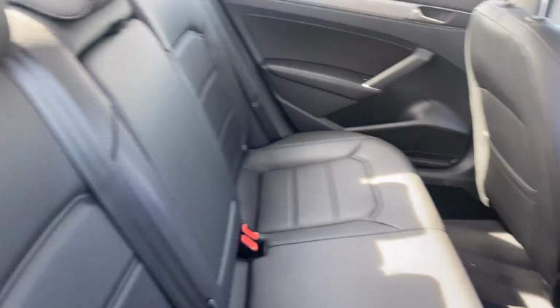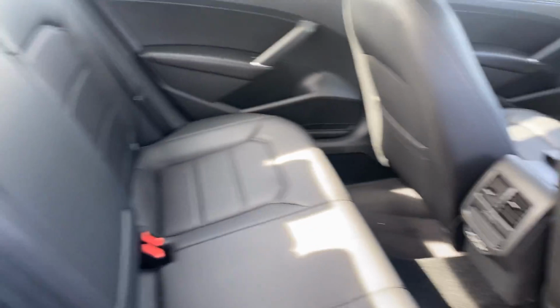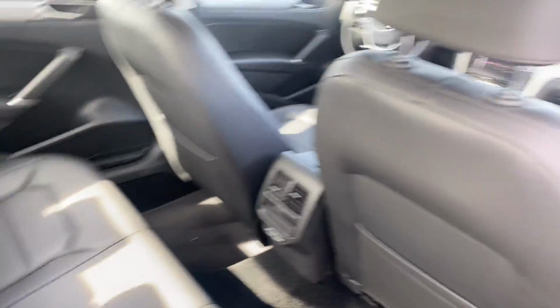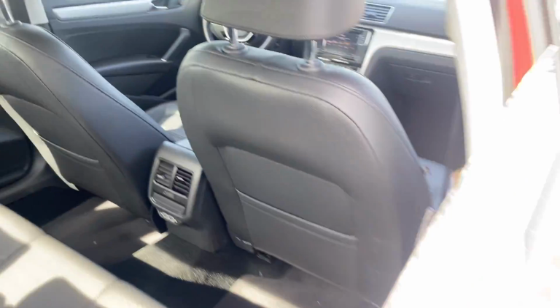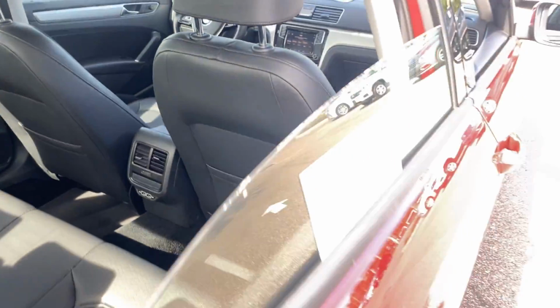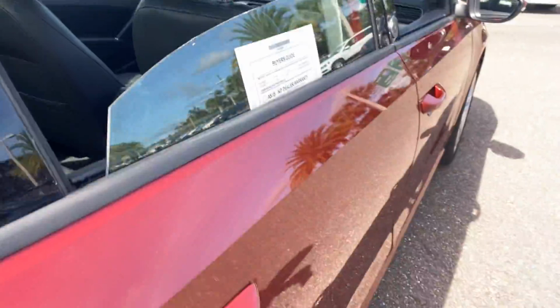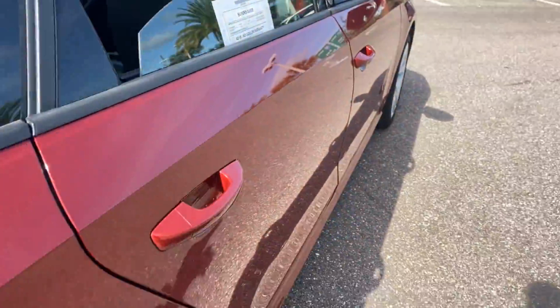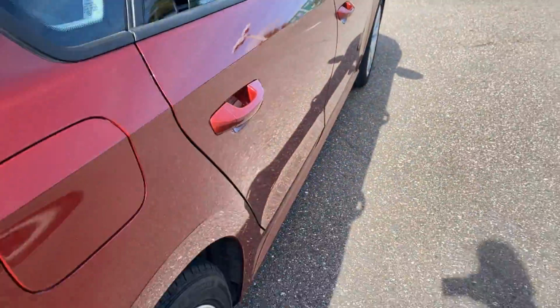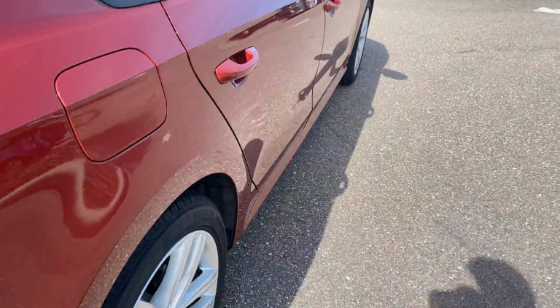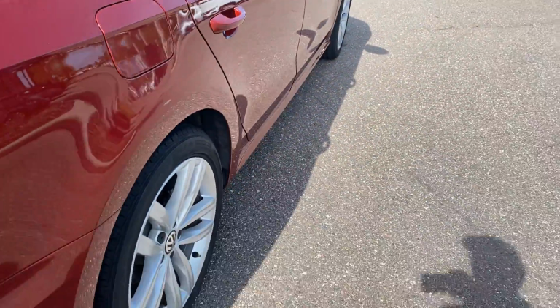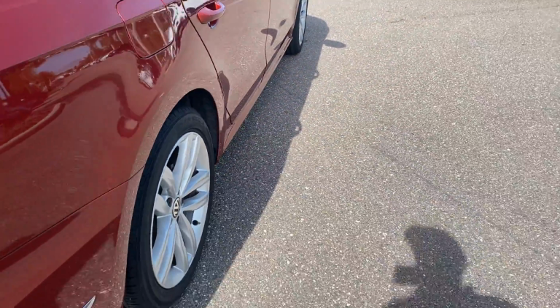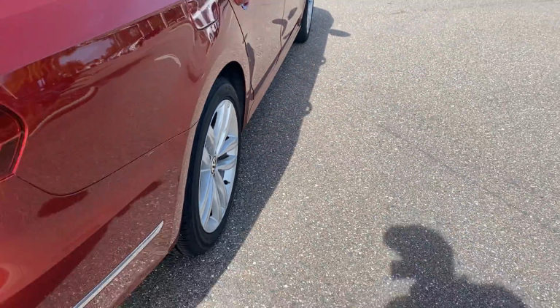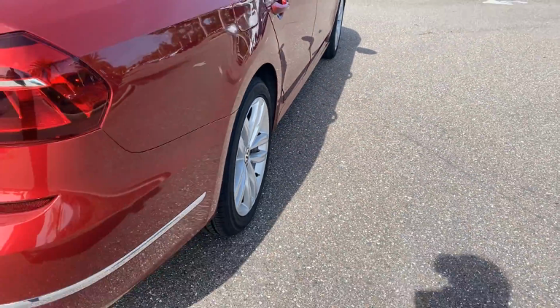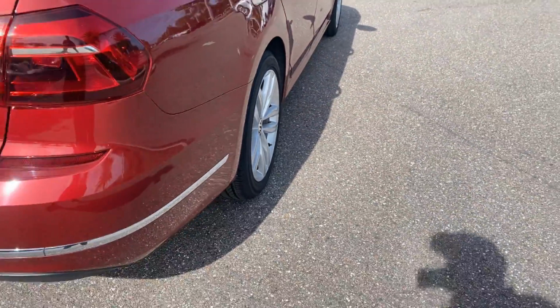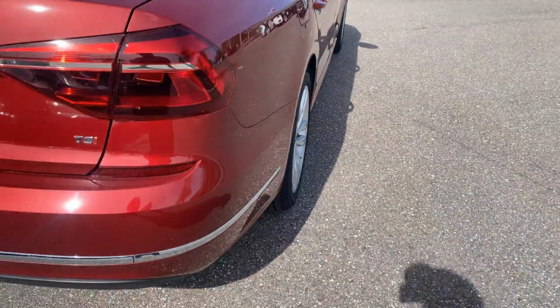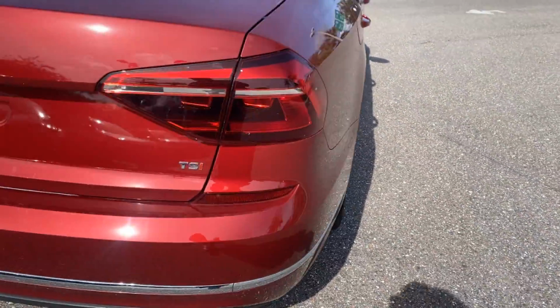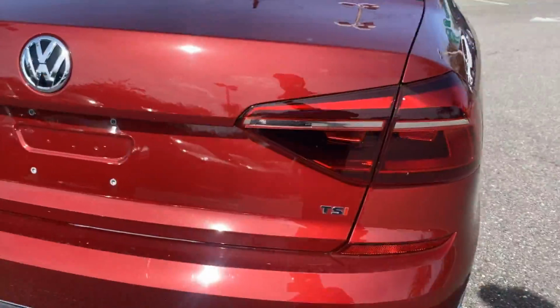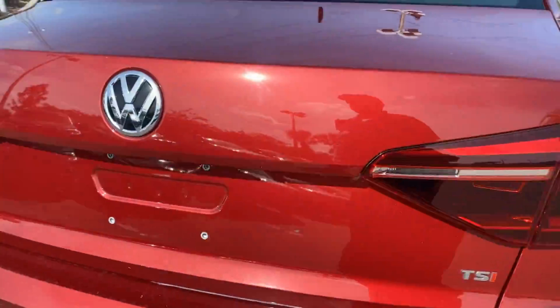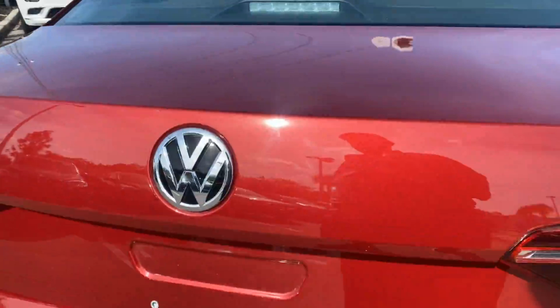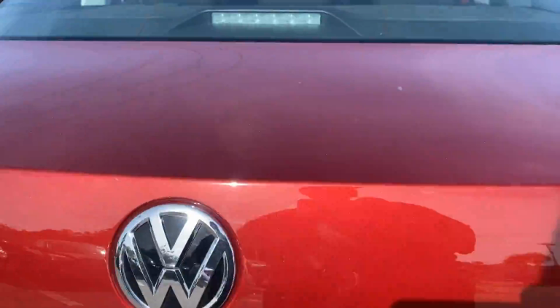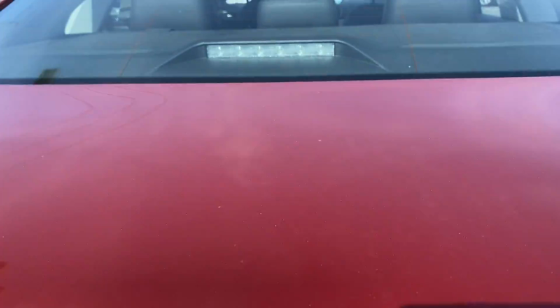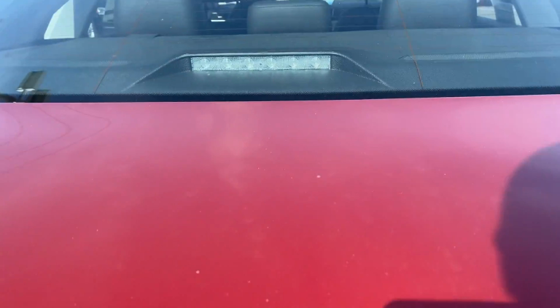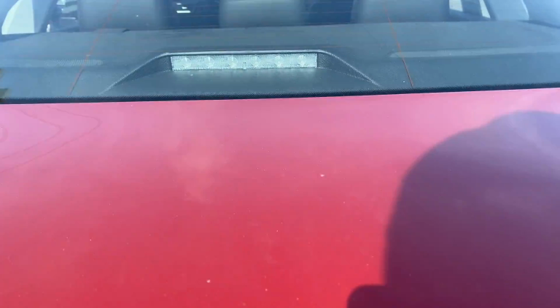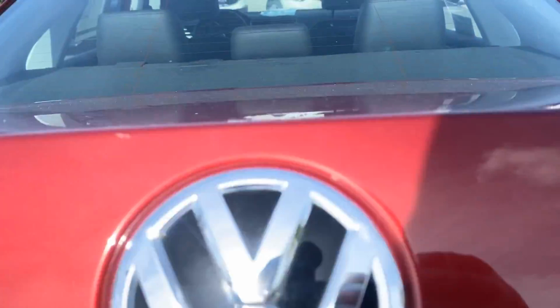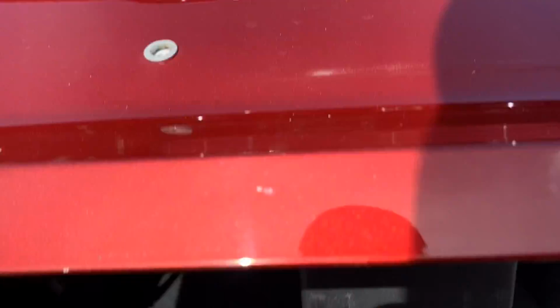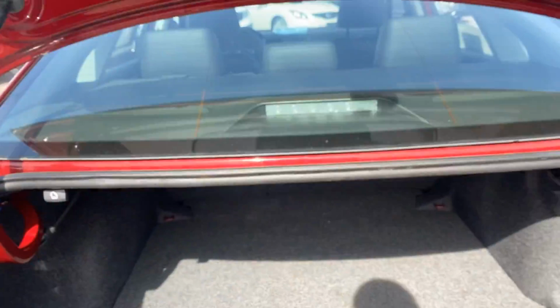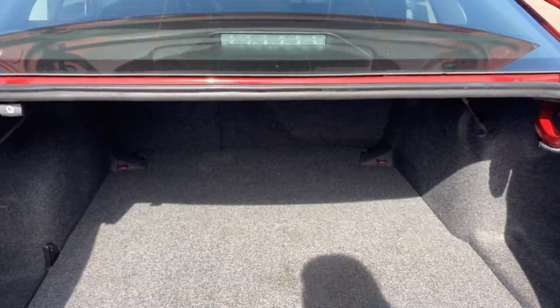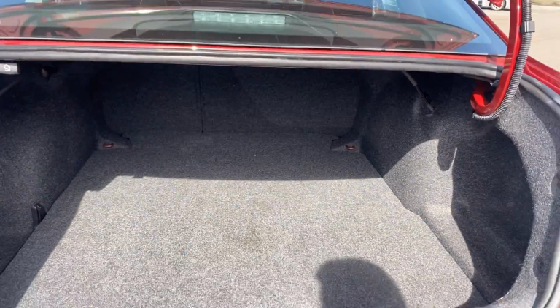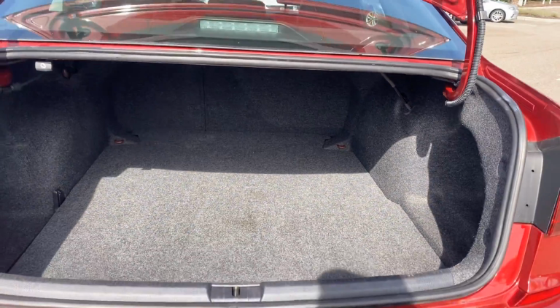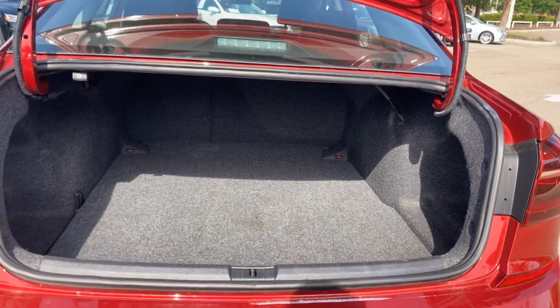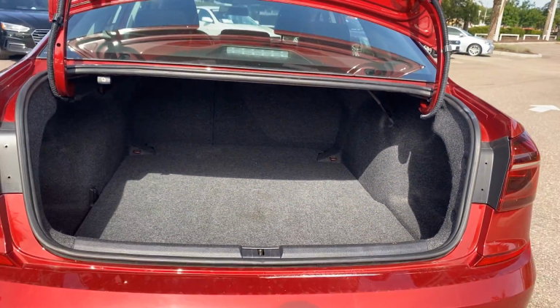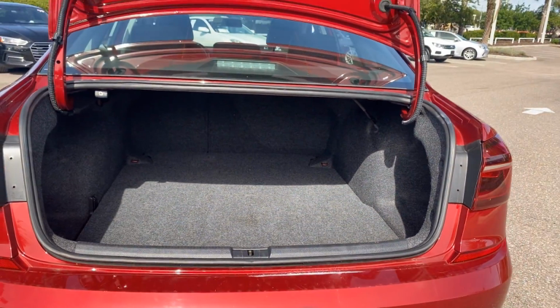Let's look at the rear seat. Aluminum wheels, backup camera, large trunk.